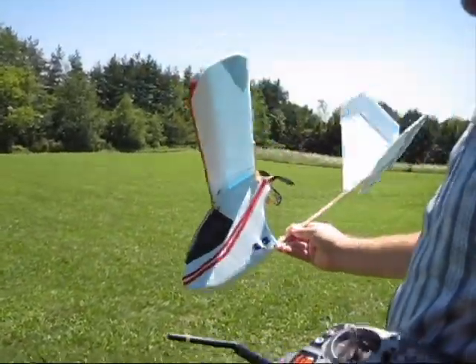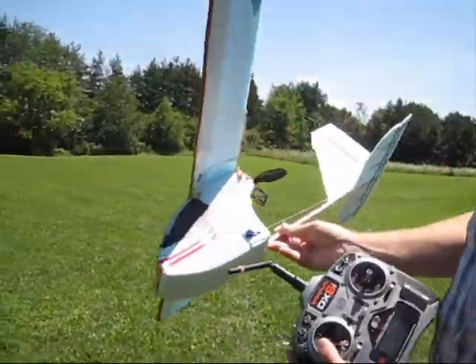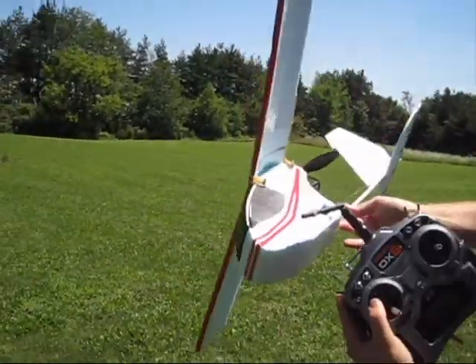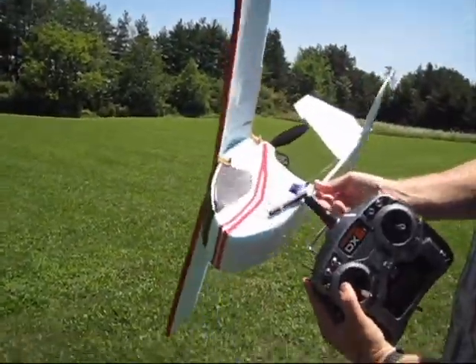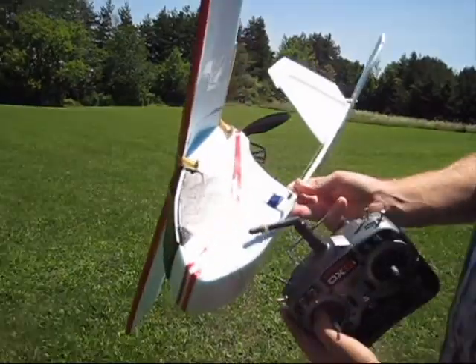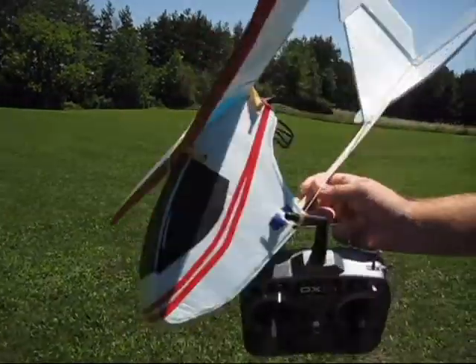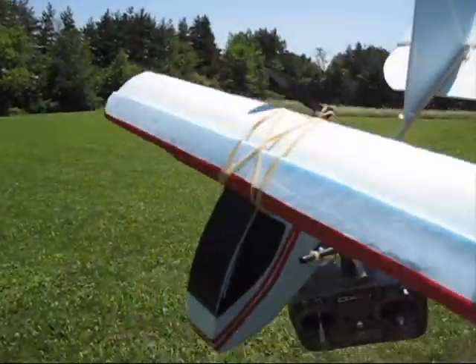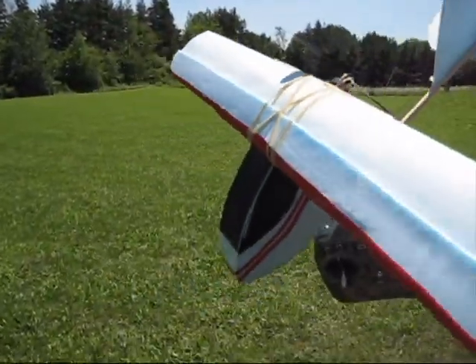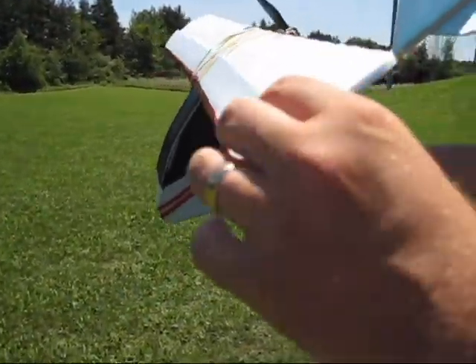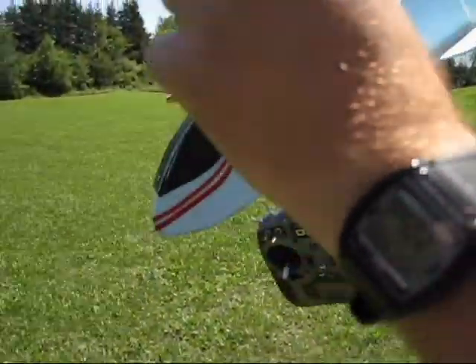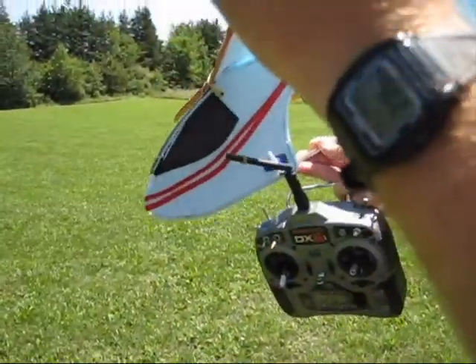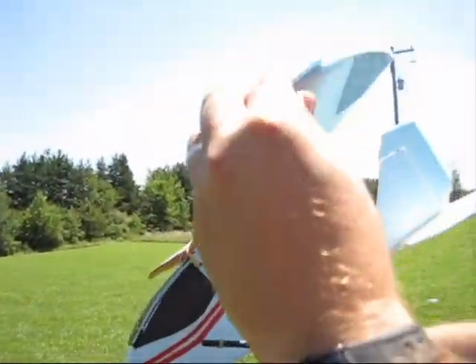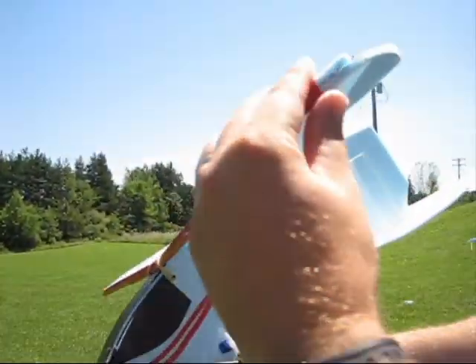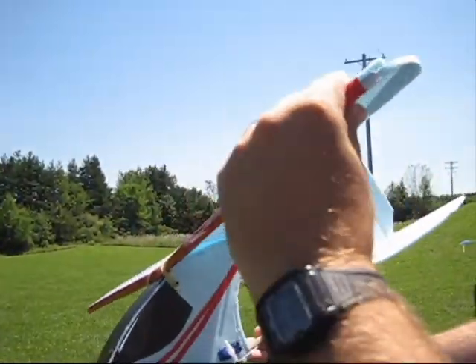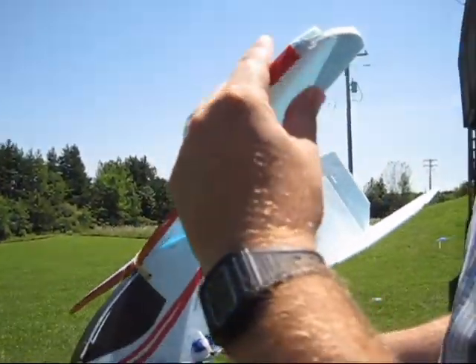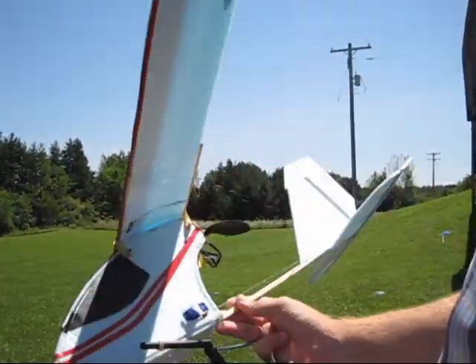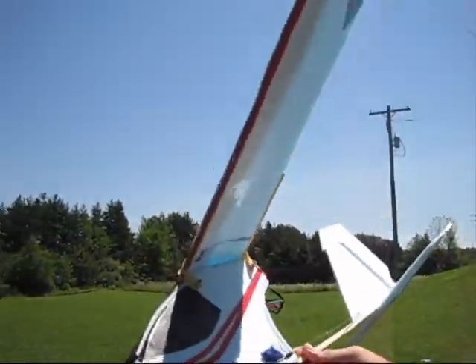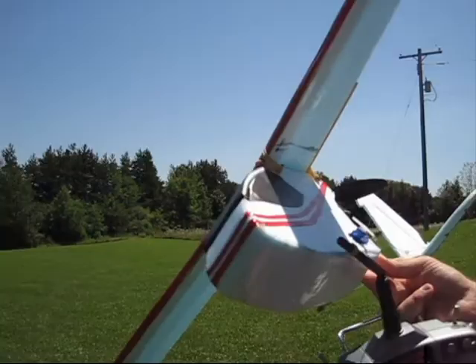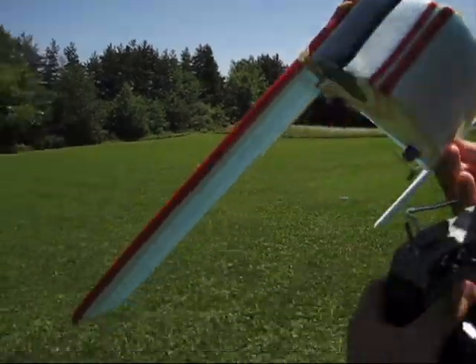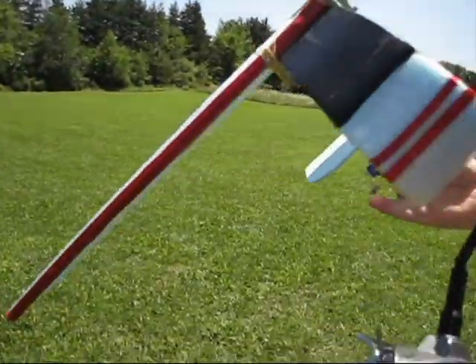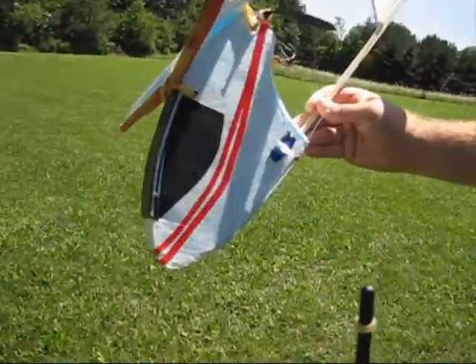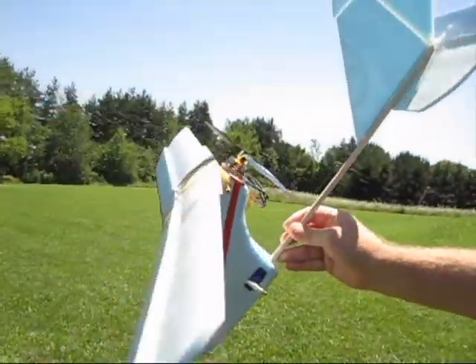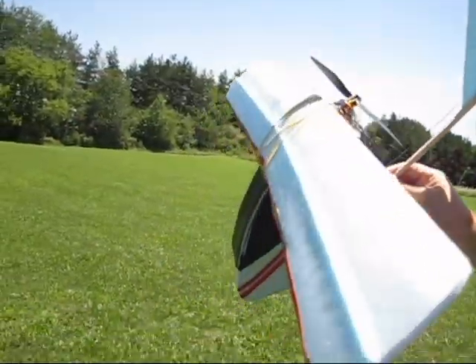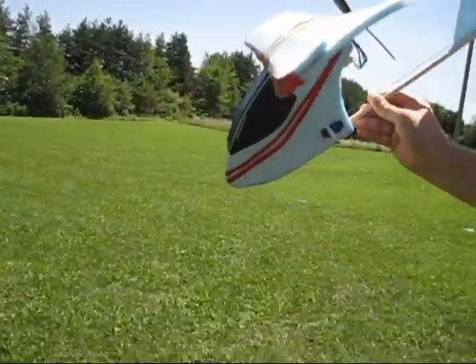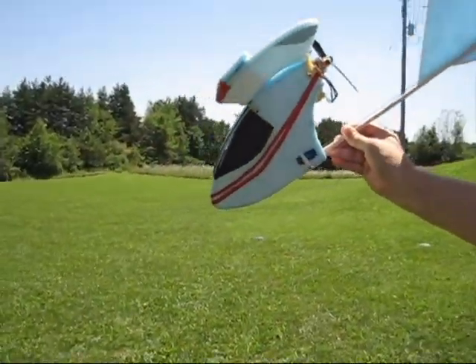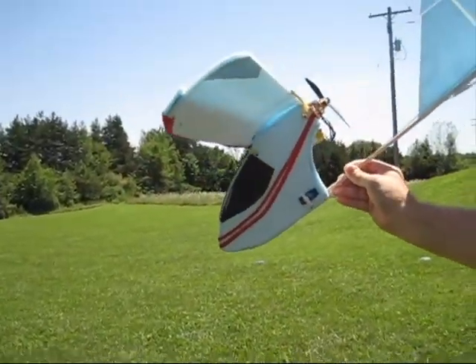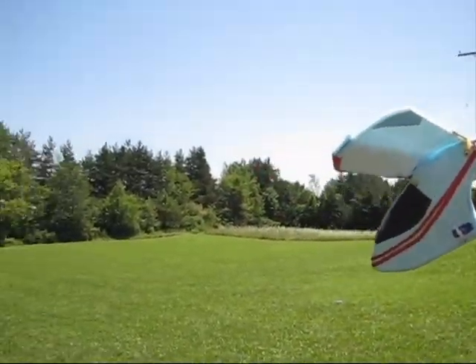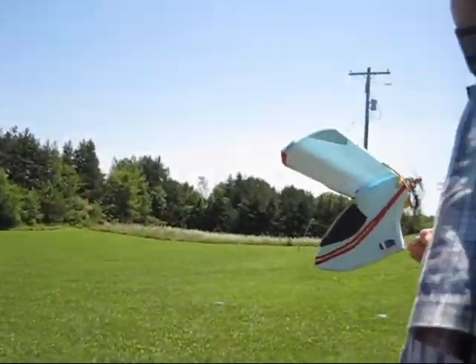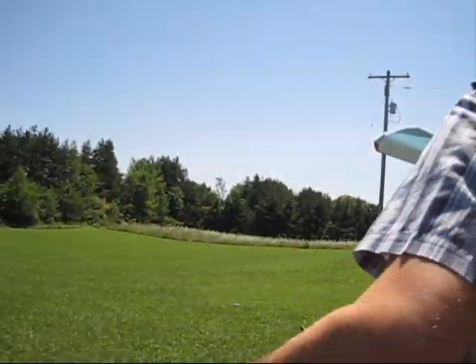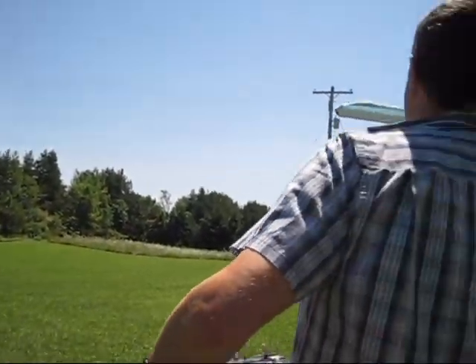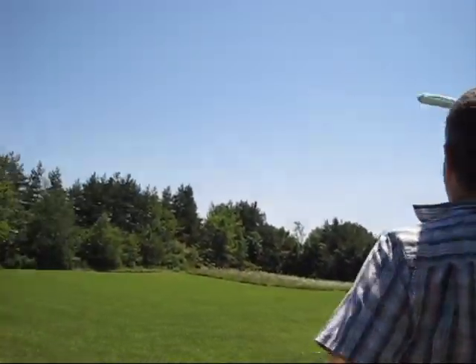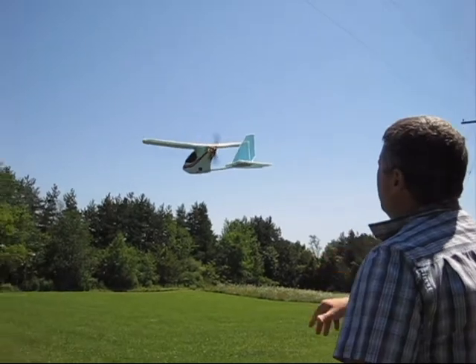Another thing I did different yesterday was I added this step to the wing. It made it a lot stiffer, so let's see how it does.